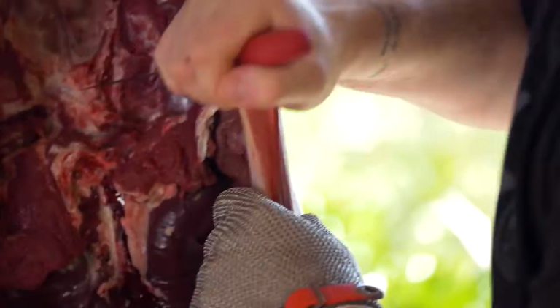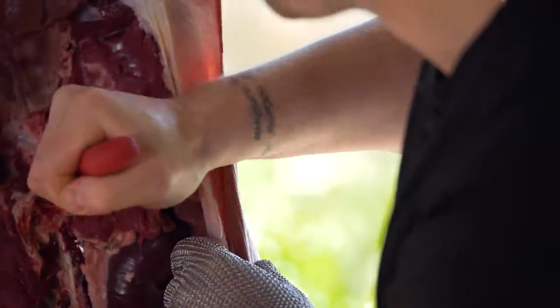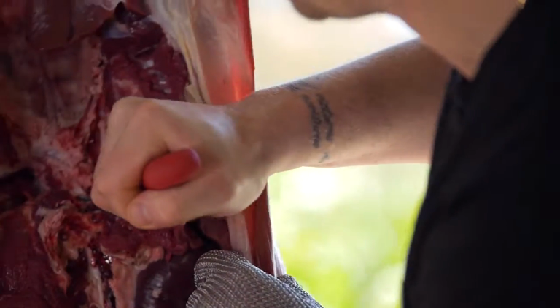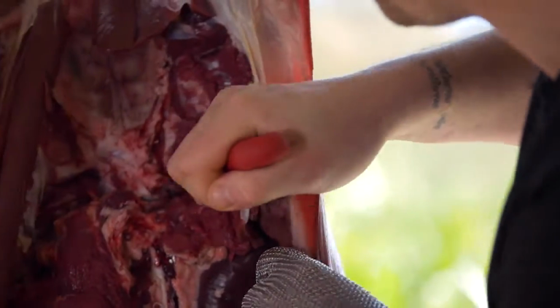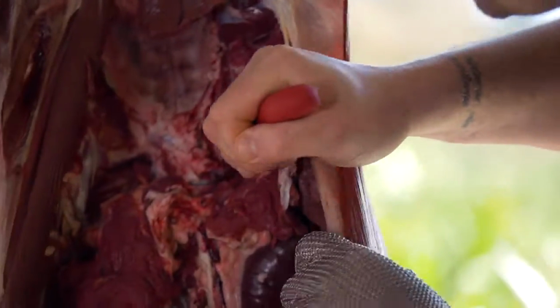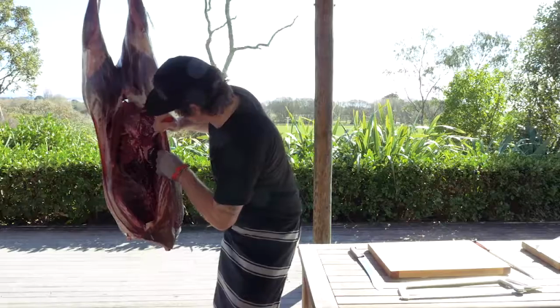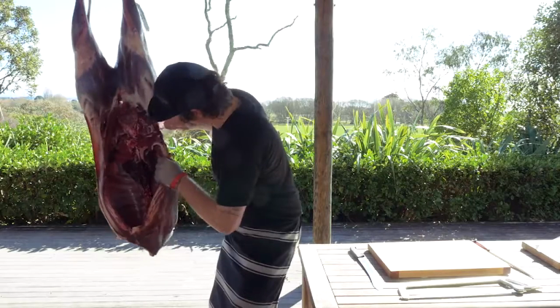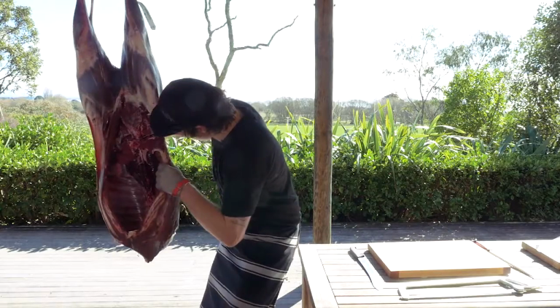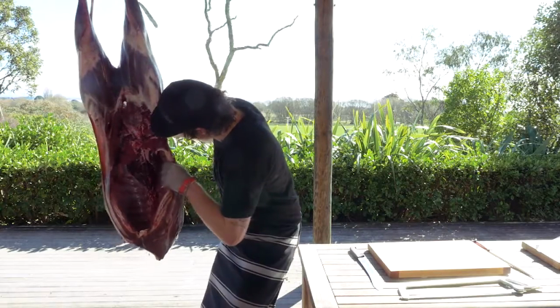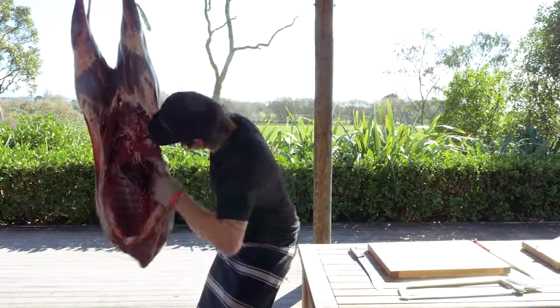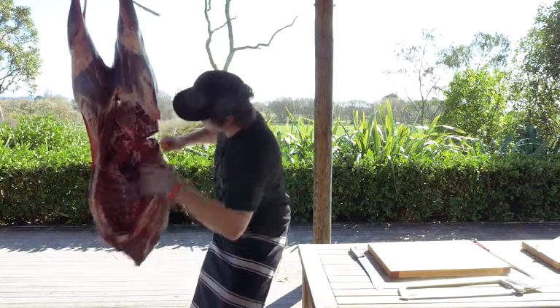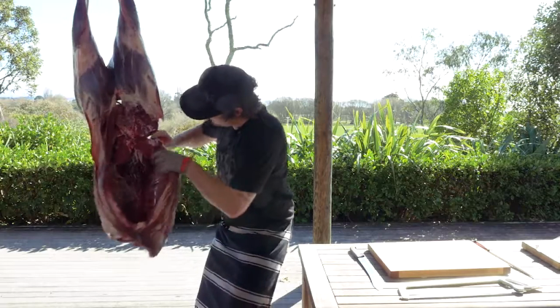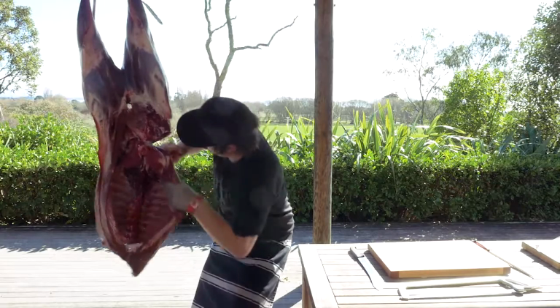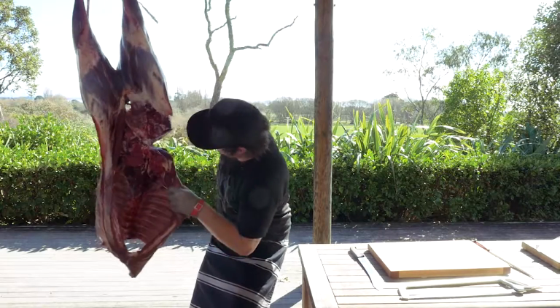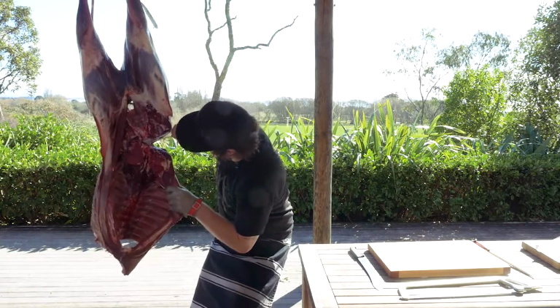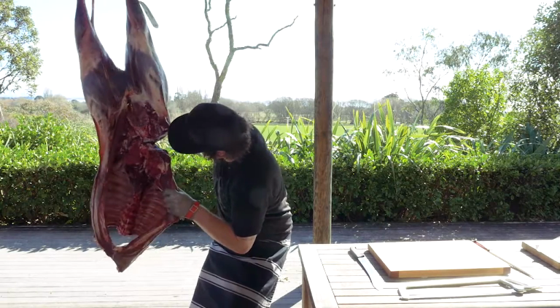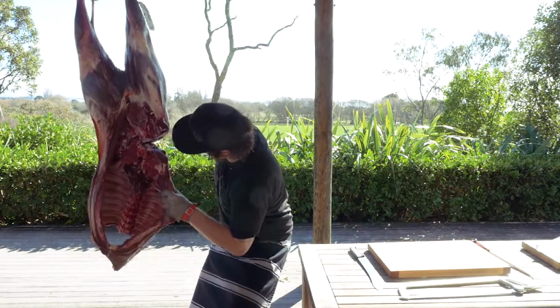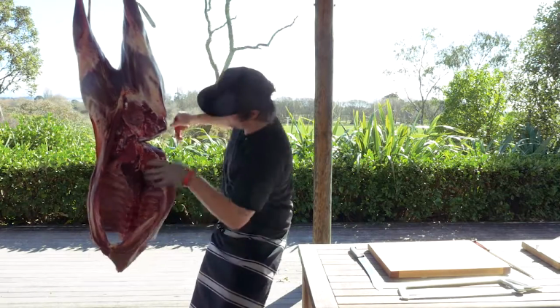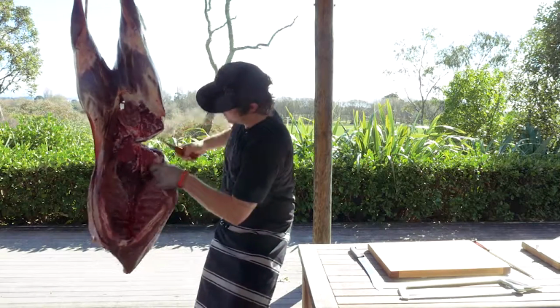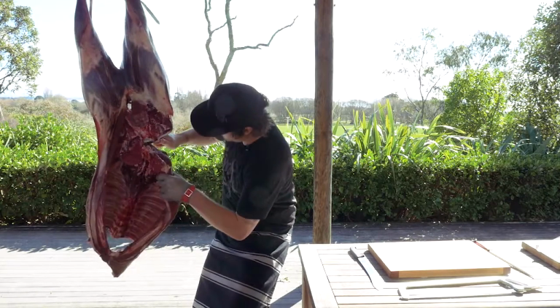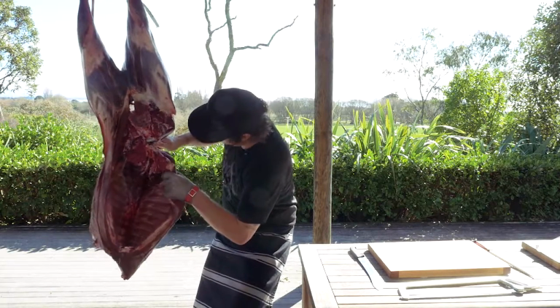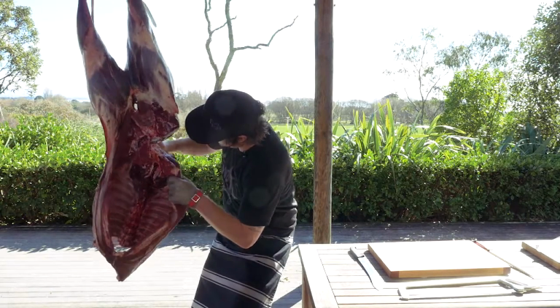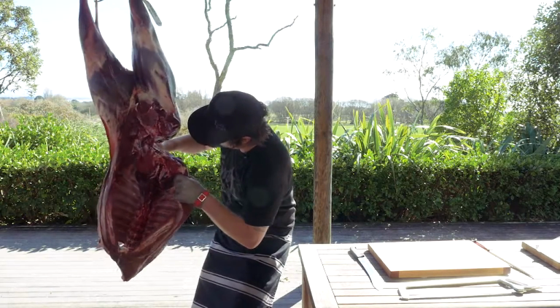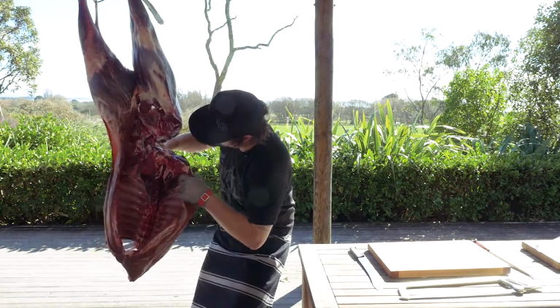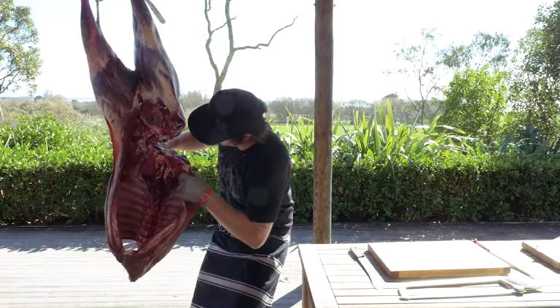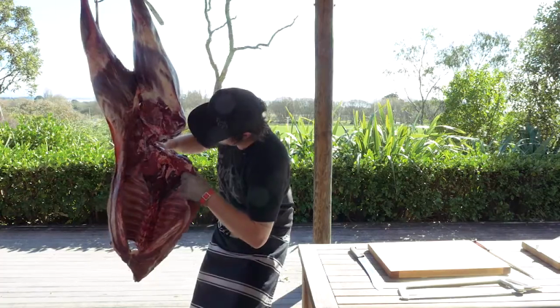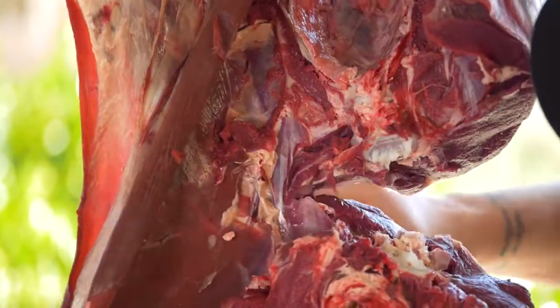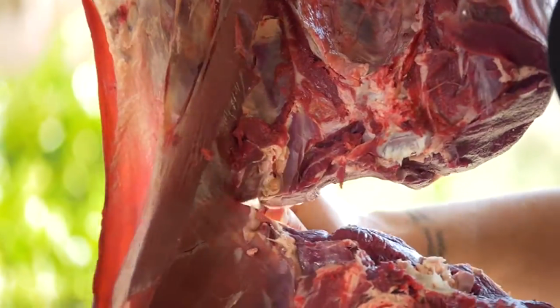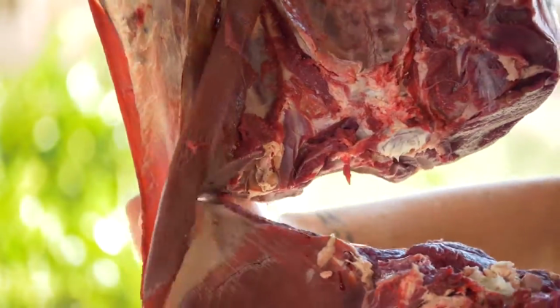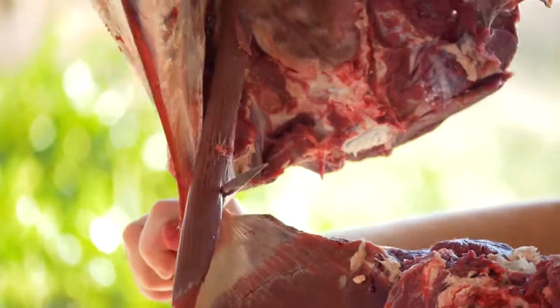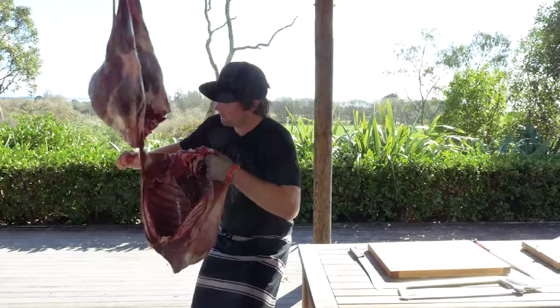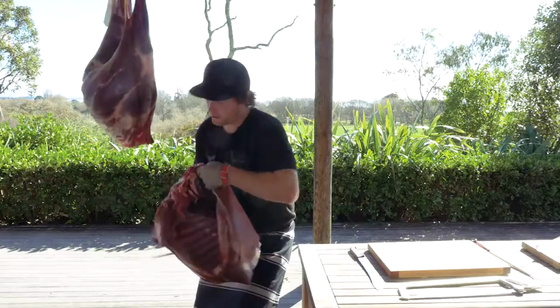So we're just trying to find the vertebrae and I'm going to break through — just remove the carcass from the hind.